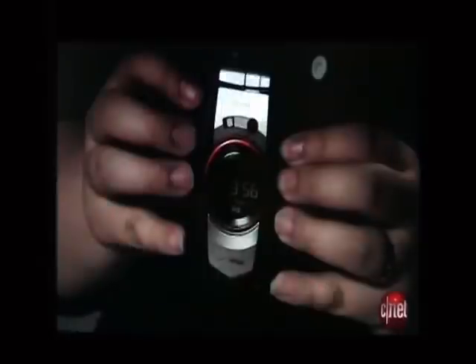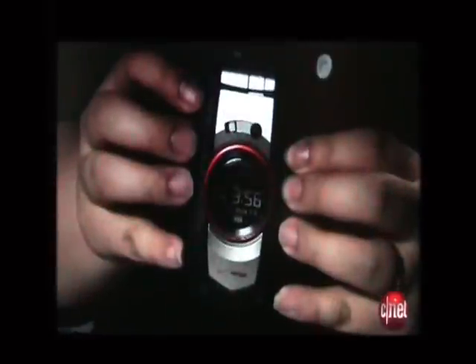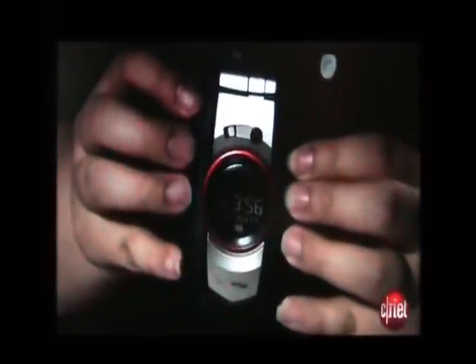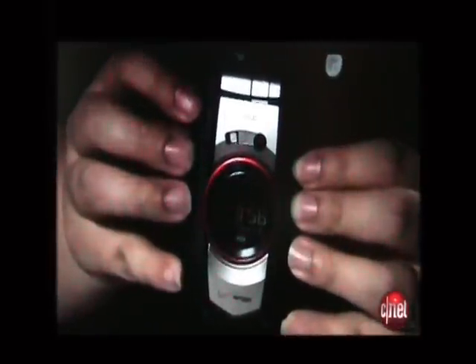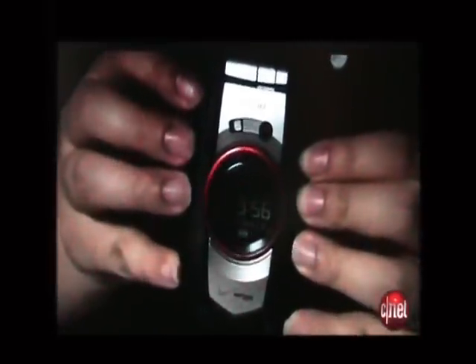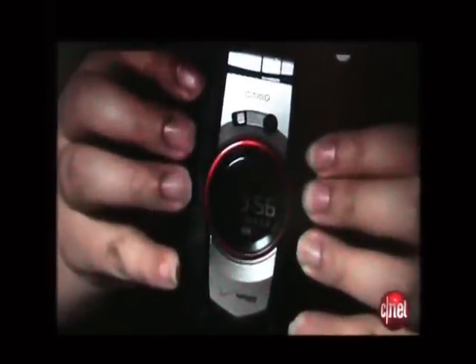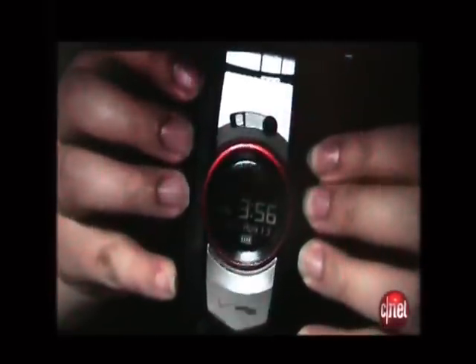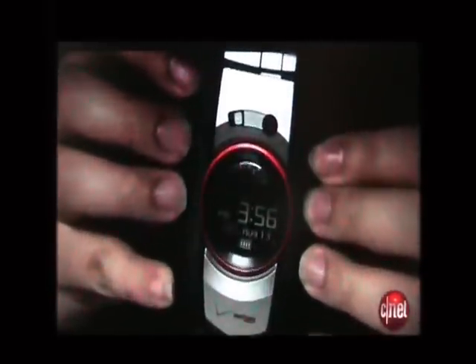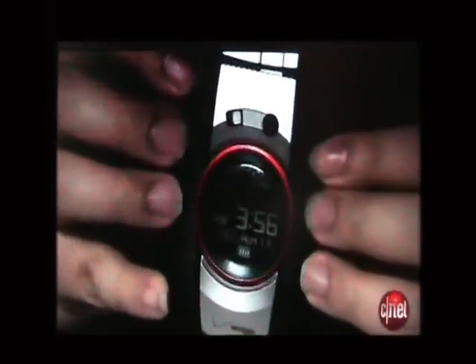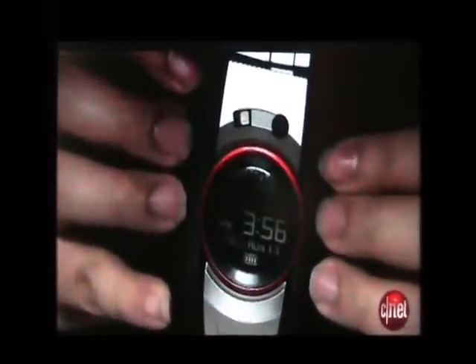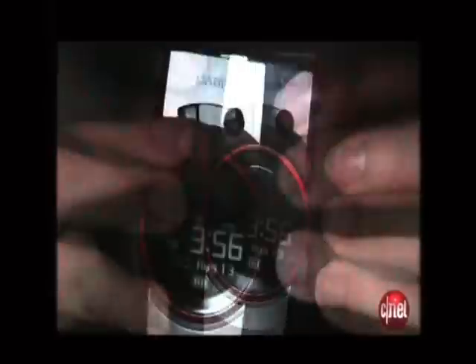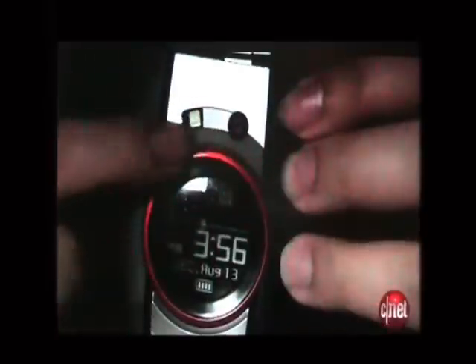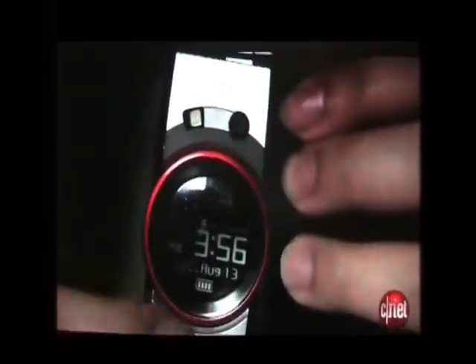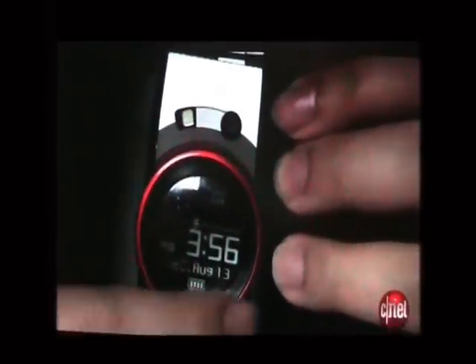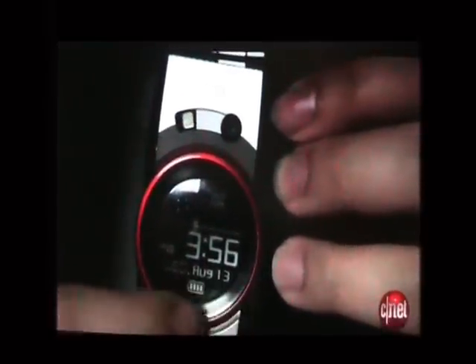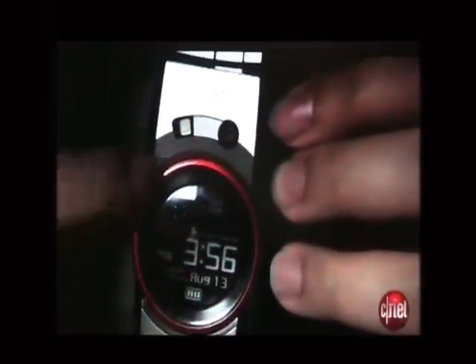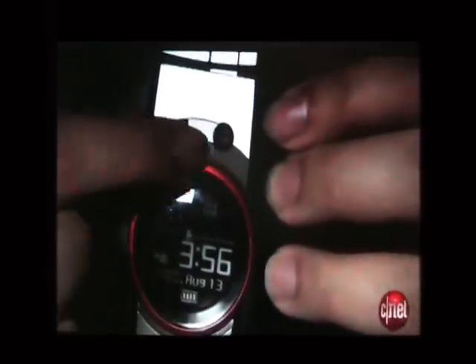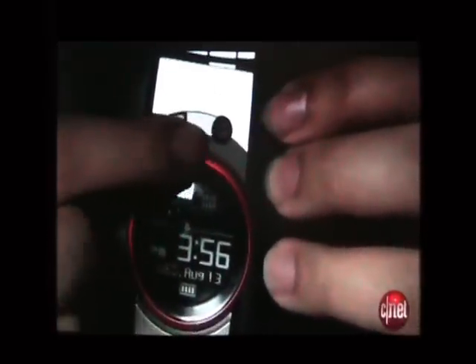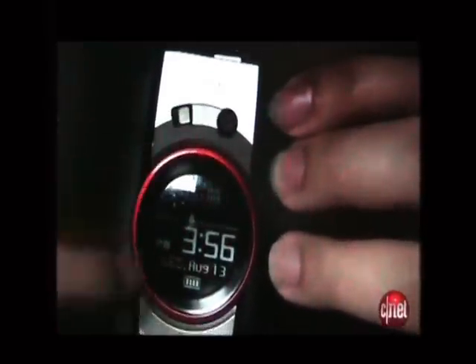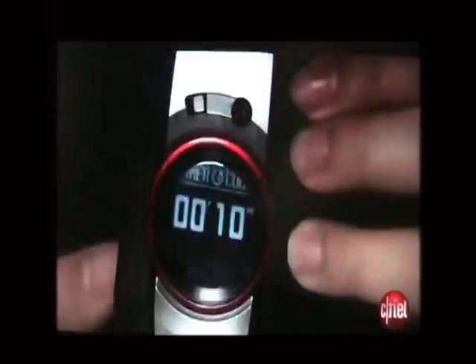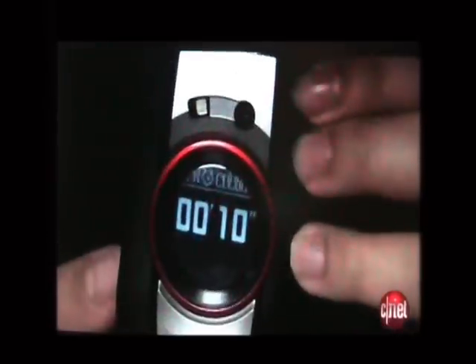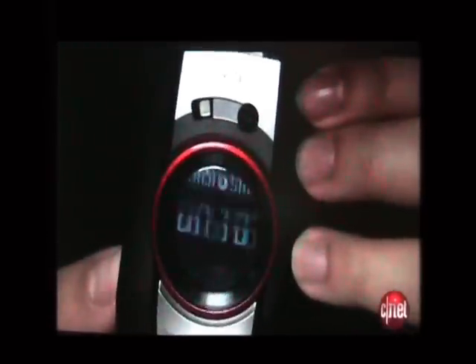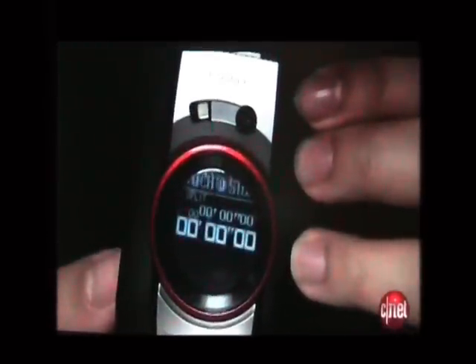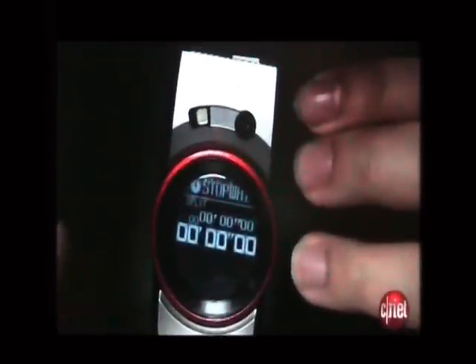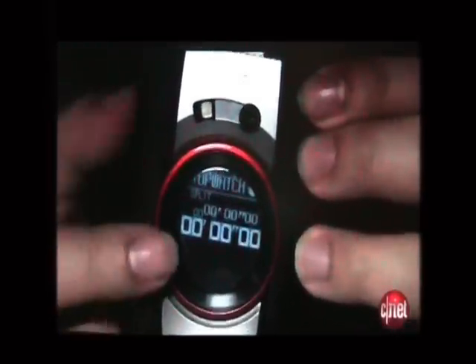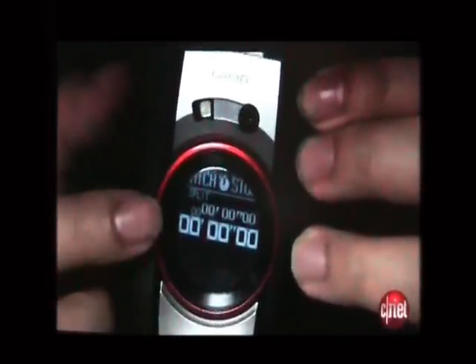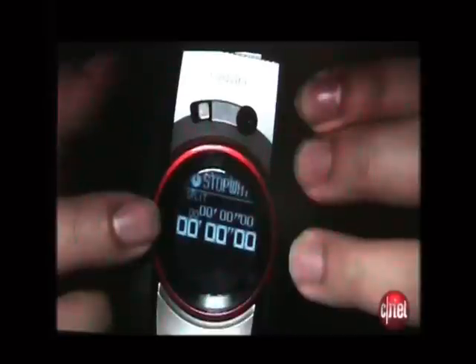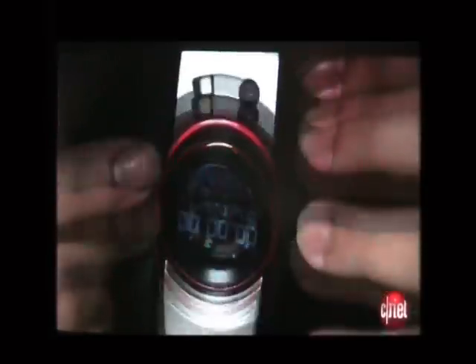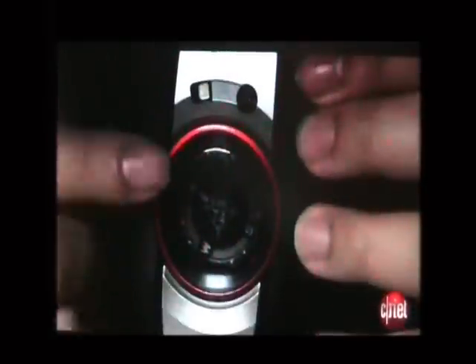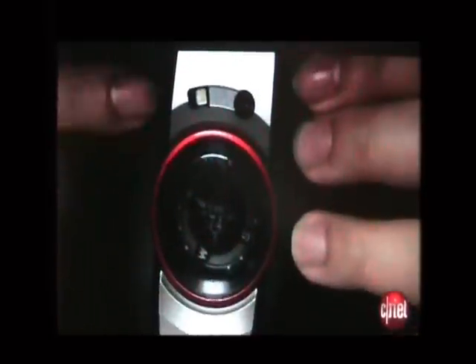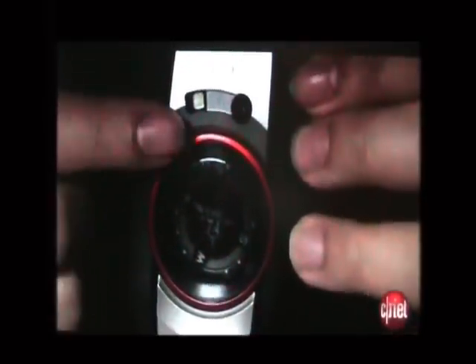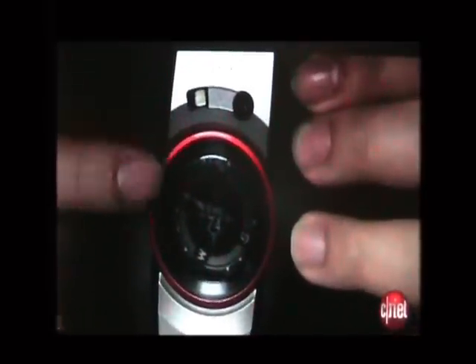As you can see here, it's a very sporty, rugged-looking phone that matches its namesake. On the front is a round external display, very reminiscent of stopwatches. It also shows the stopwatch, the timer, and there's also an interface here for the electronic compass.